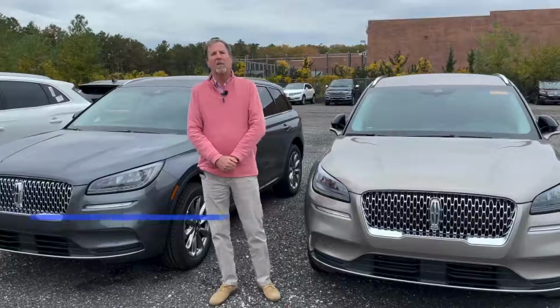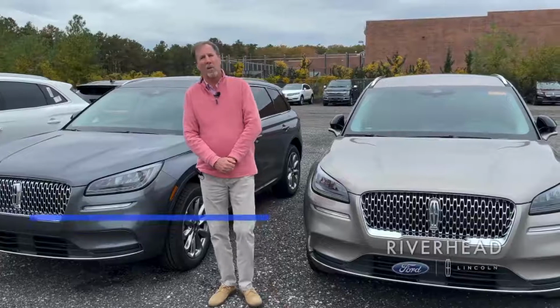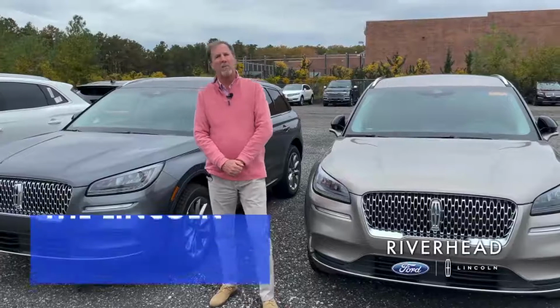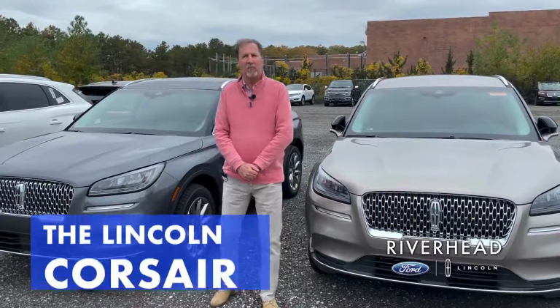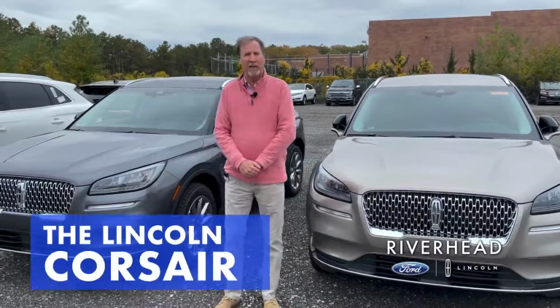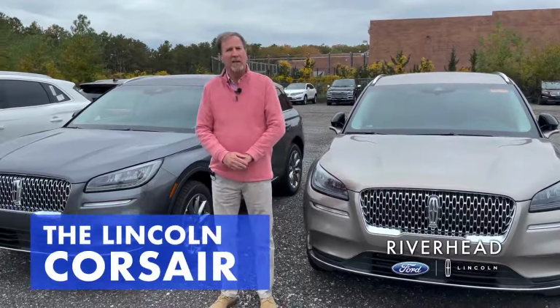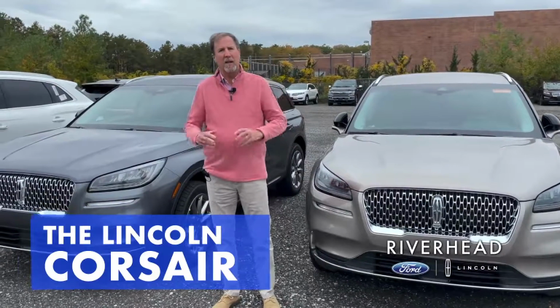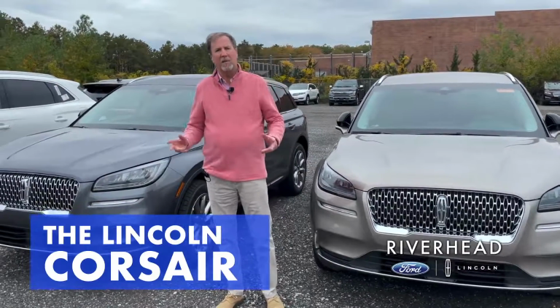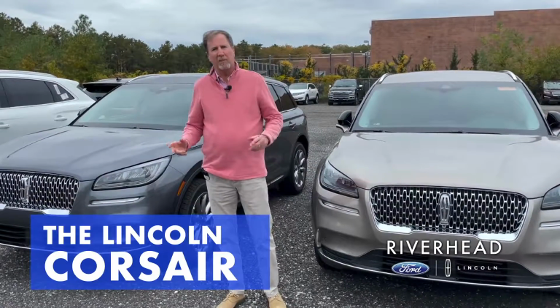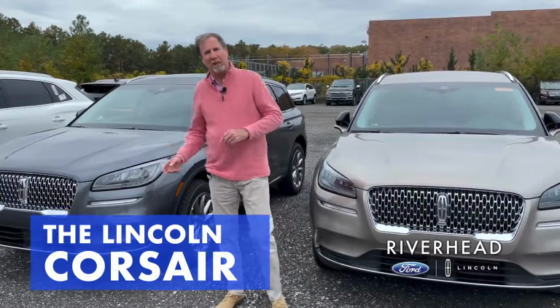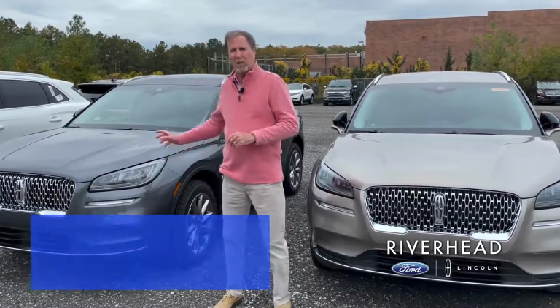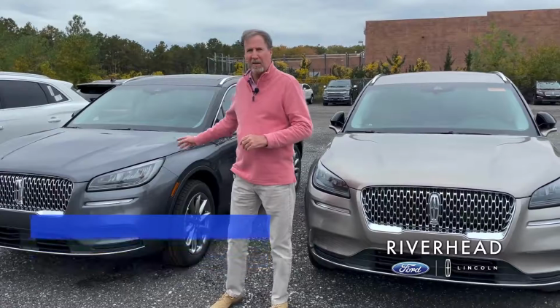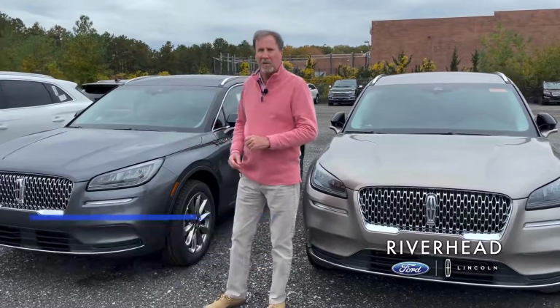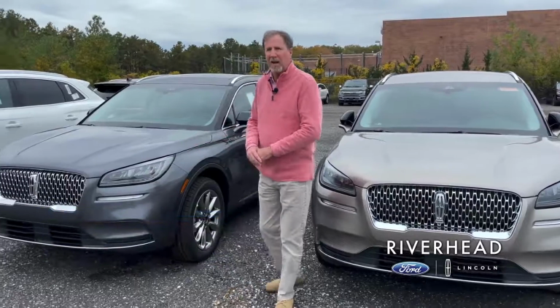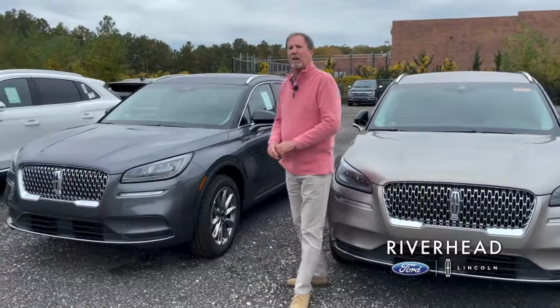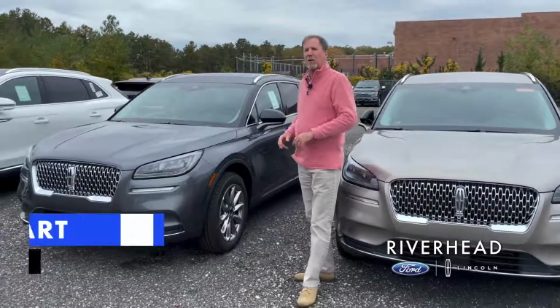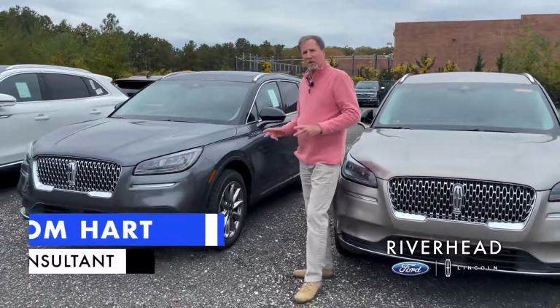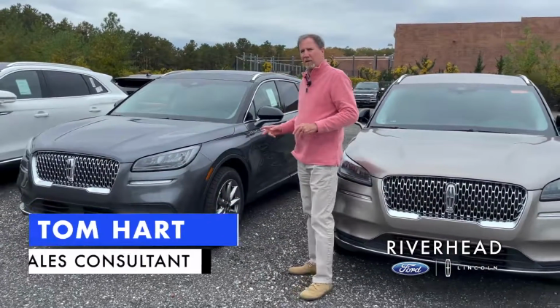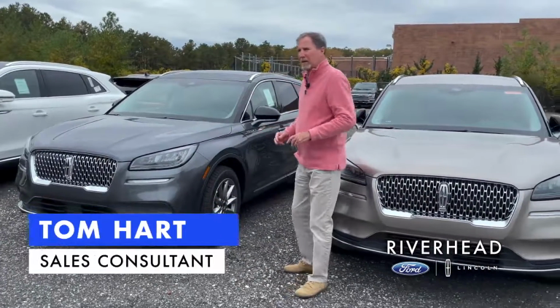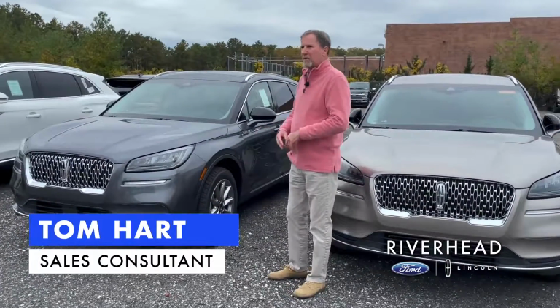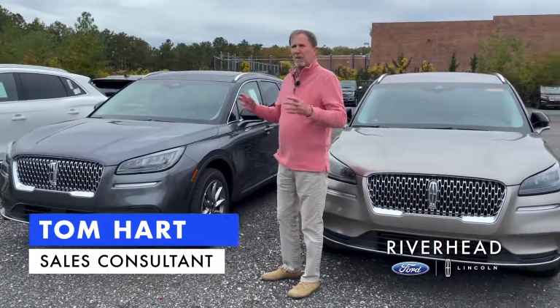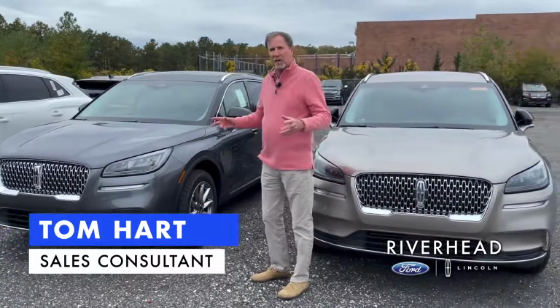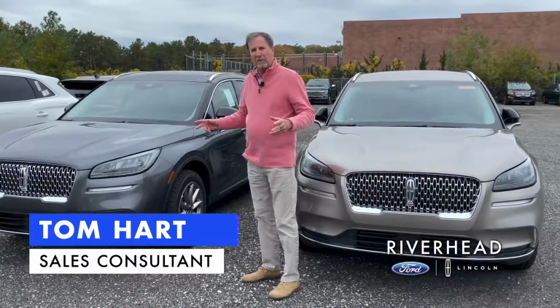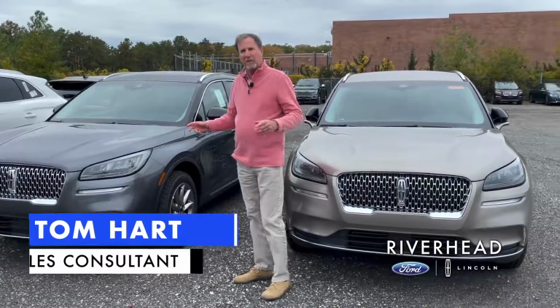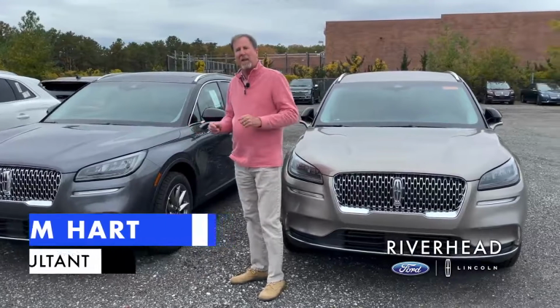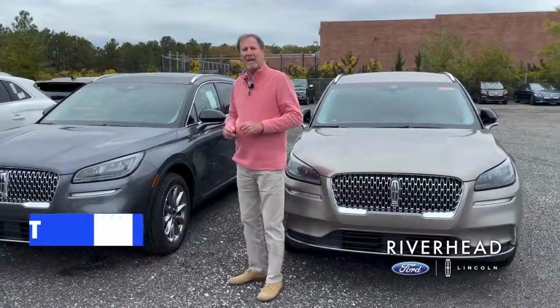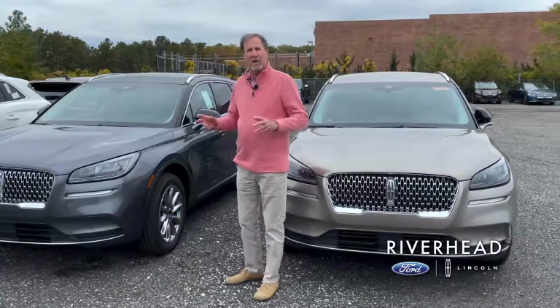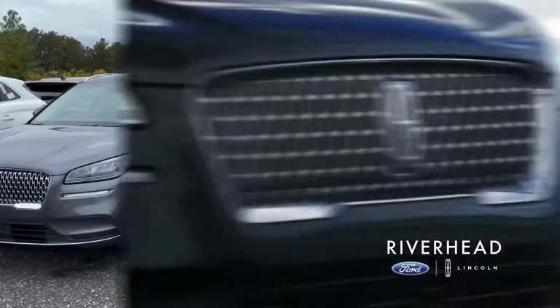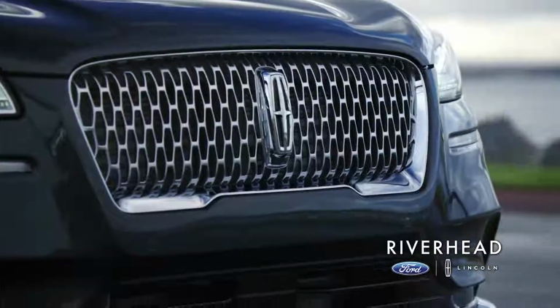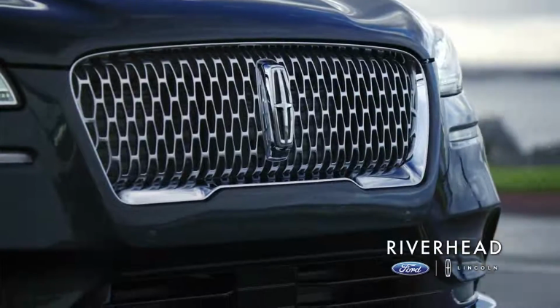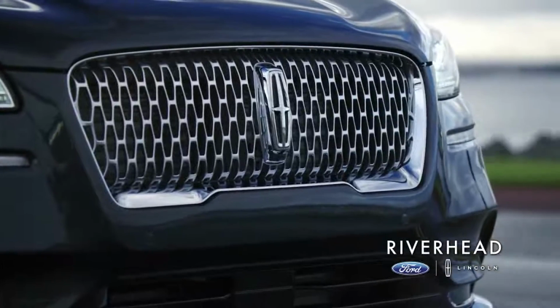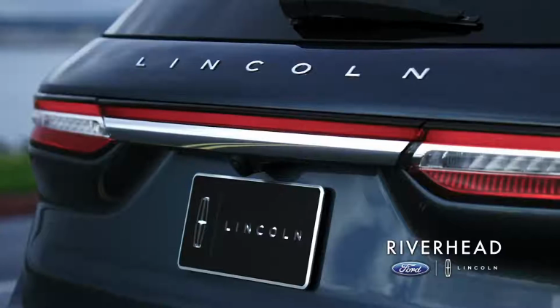Good morning everyone and welcome to Riverhead Ford Lincoln. Today we'd like to talk a little bit about the Lincoln Corsair, which is their entry-level crossover vehicle. Just because it's an entry-level vehicle doesn't mean it's lacking in any luxury — cars come standard with plenty of features.